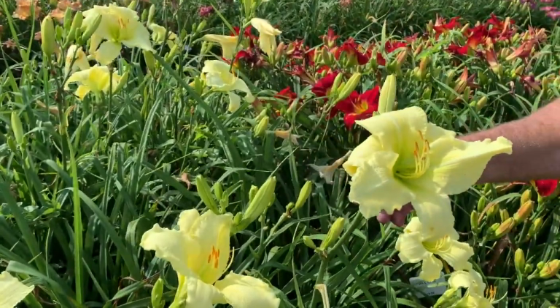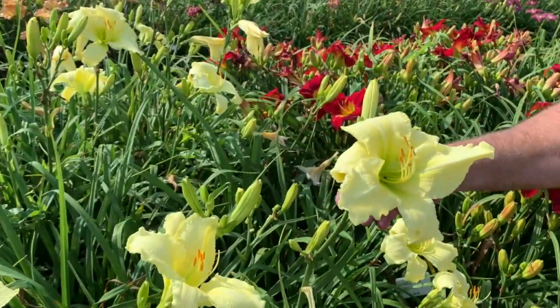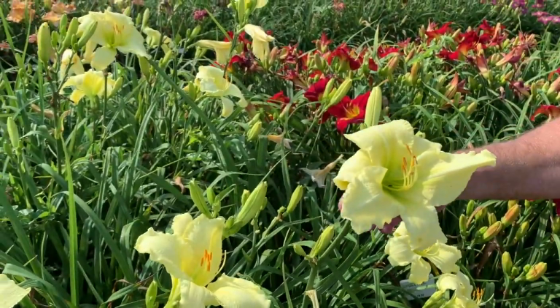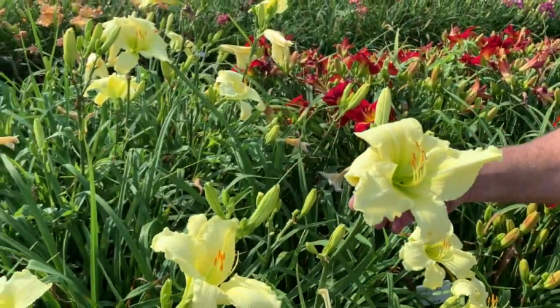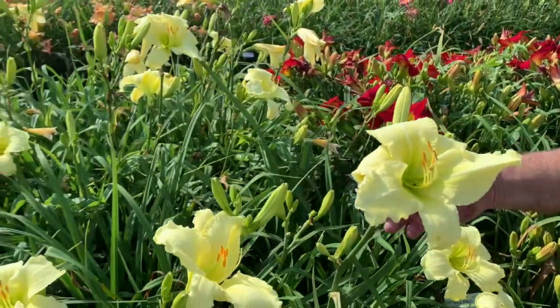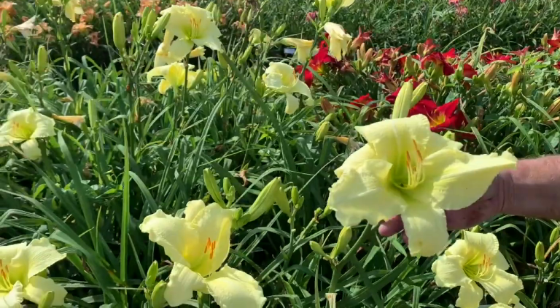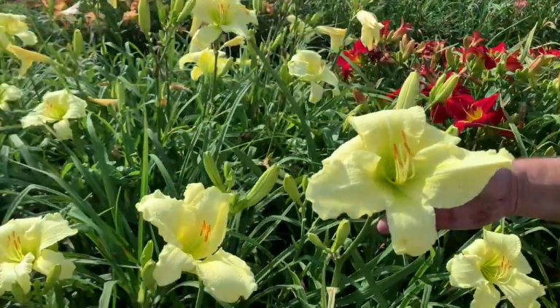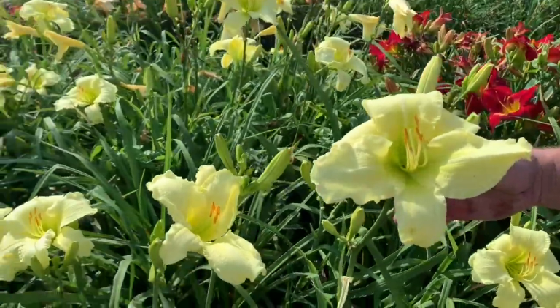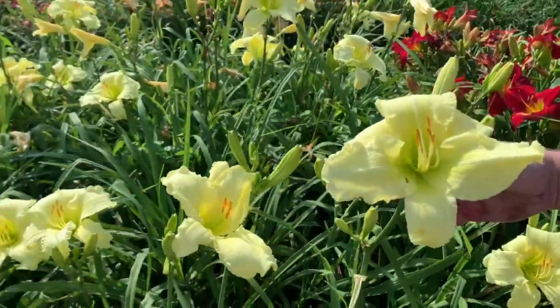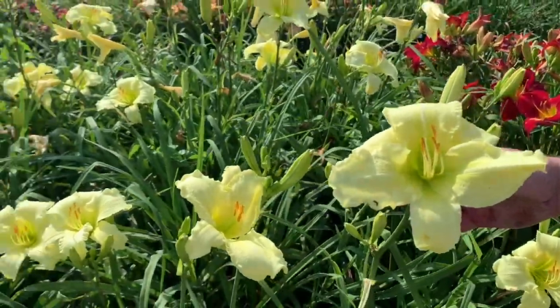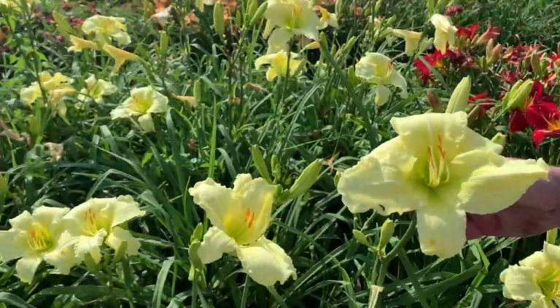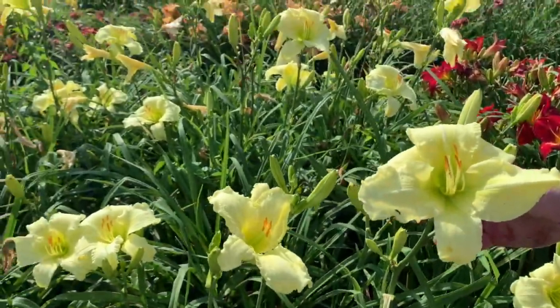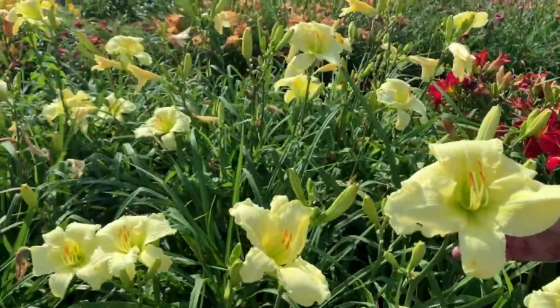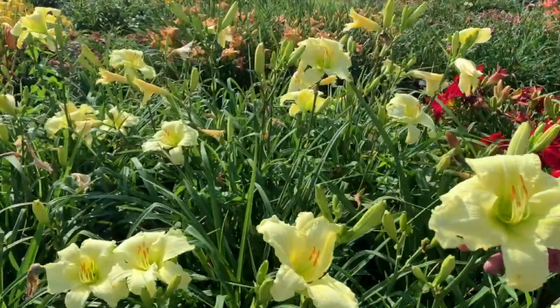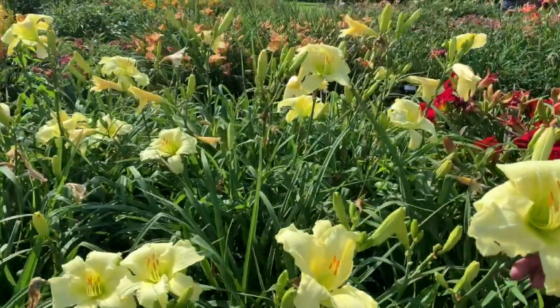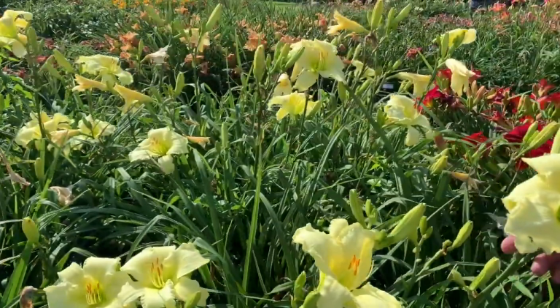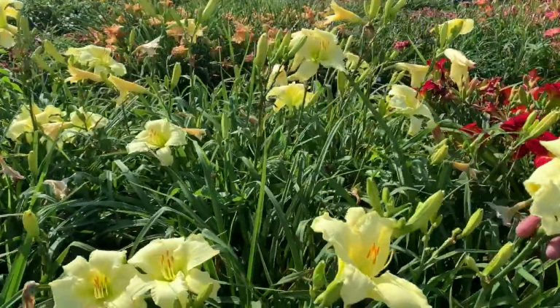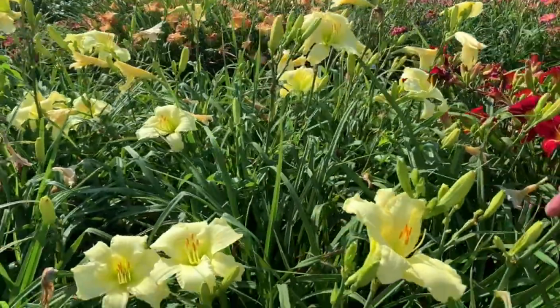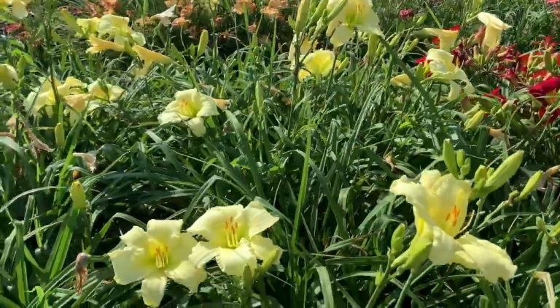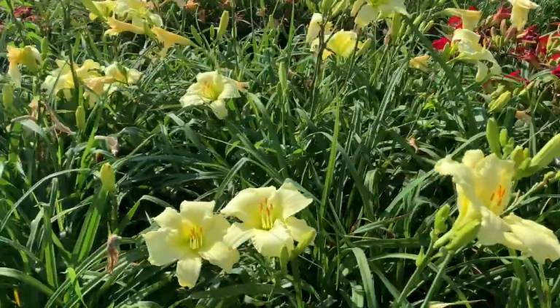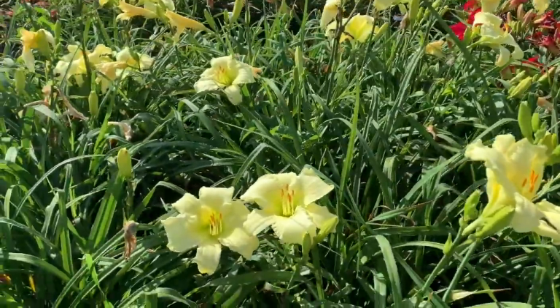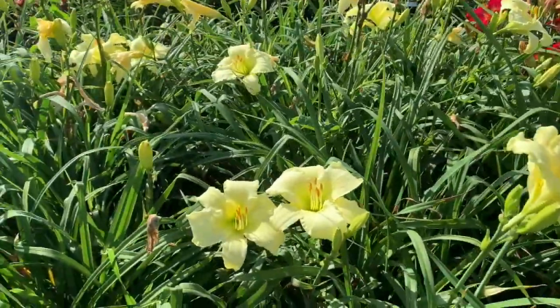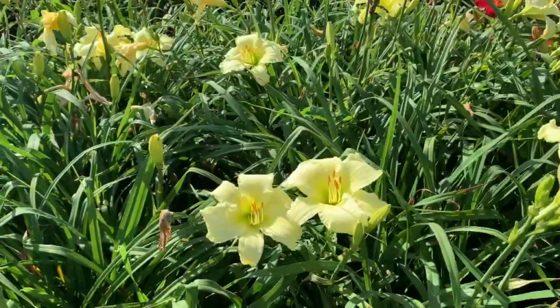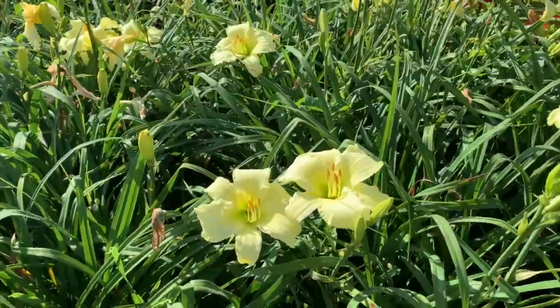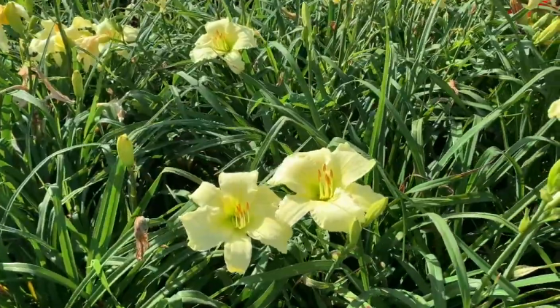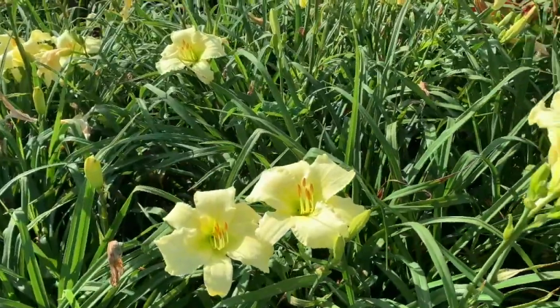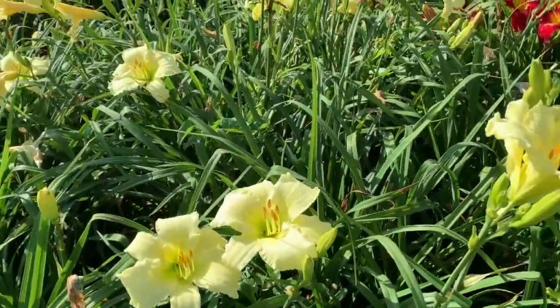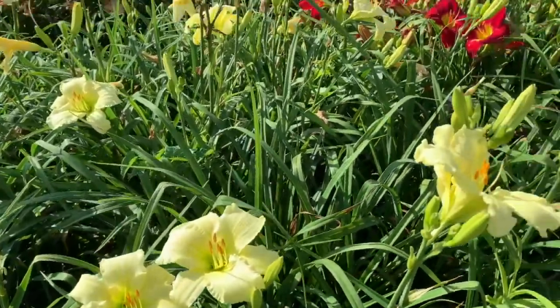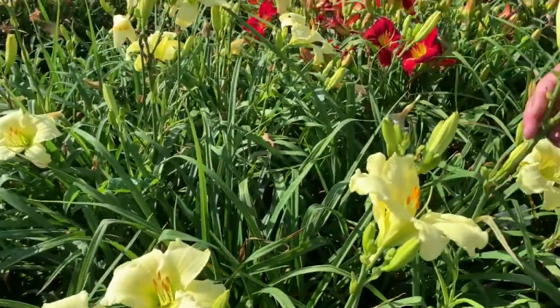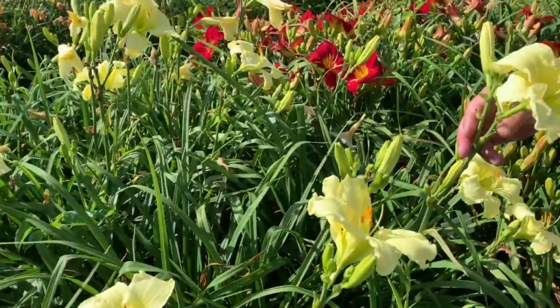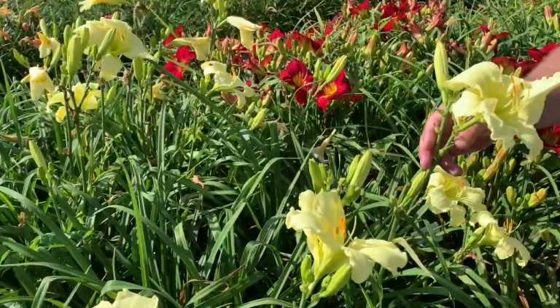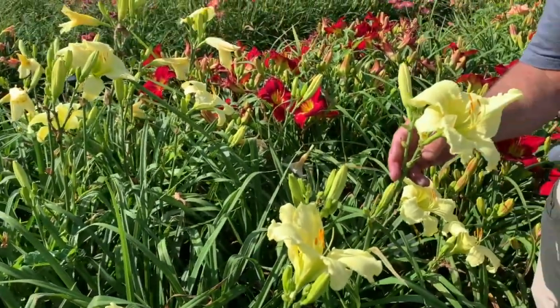This is a late season bloomer, so it's a great way to extend your season. Big blooms, about five to six inches in diameter, and there are a couple of cool things about it.